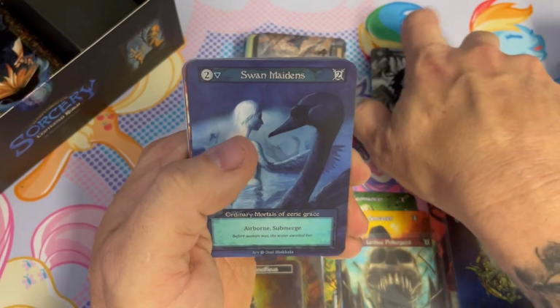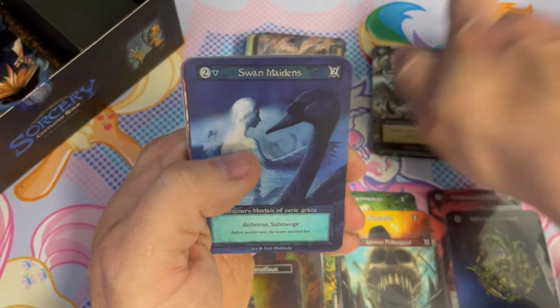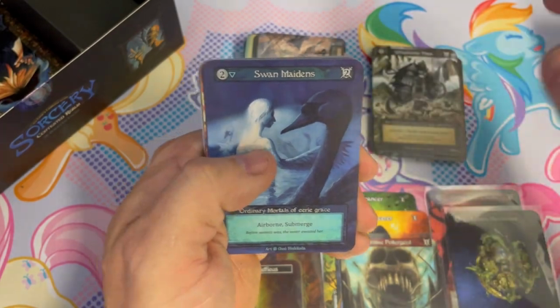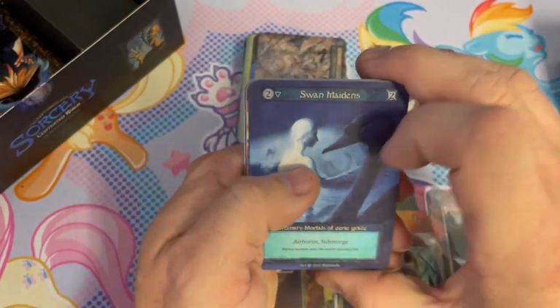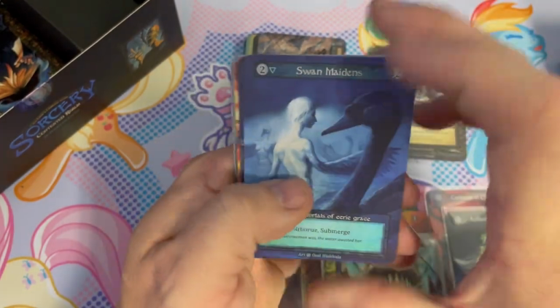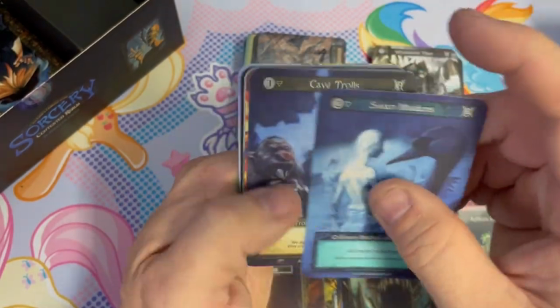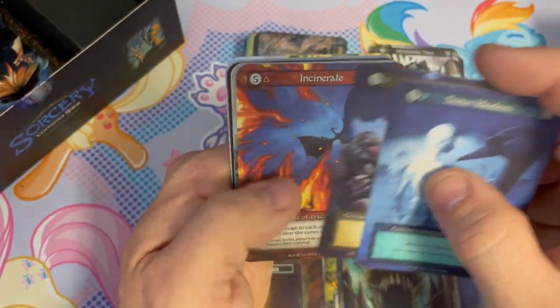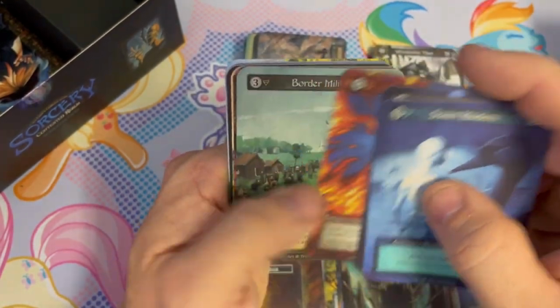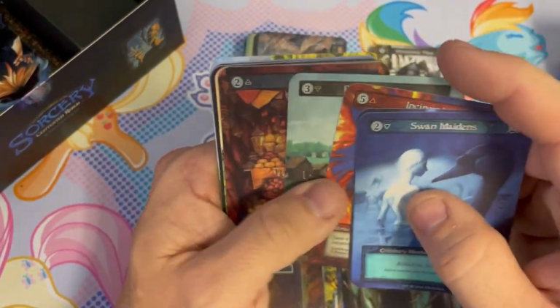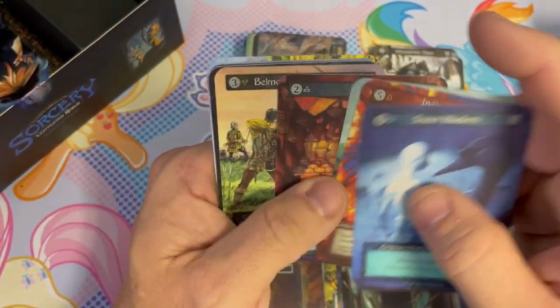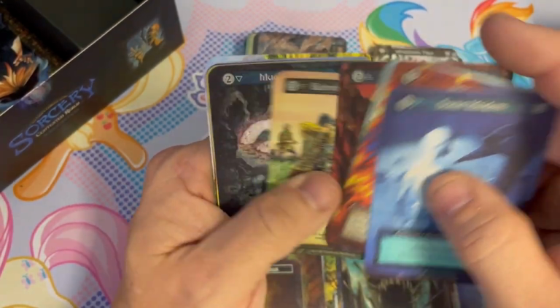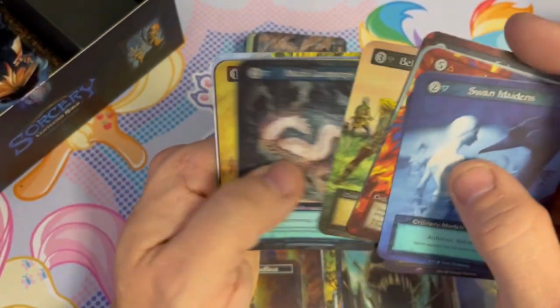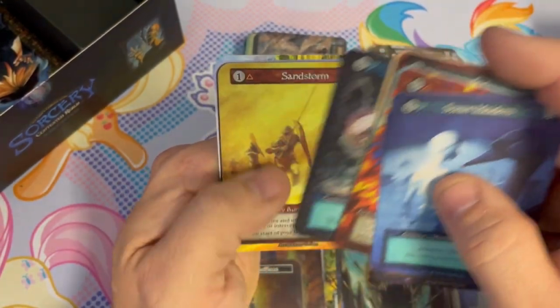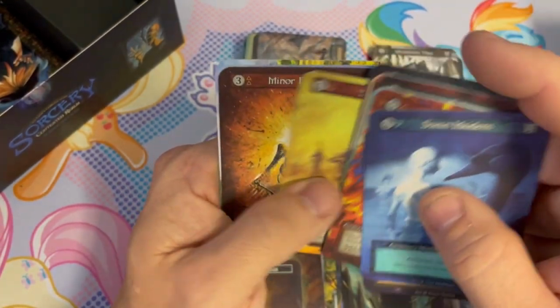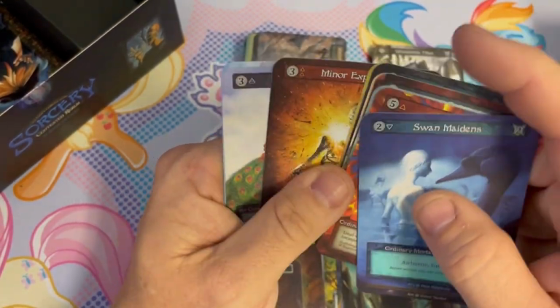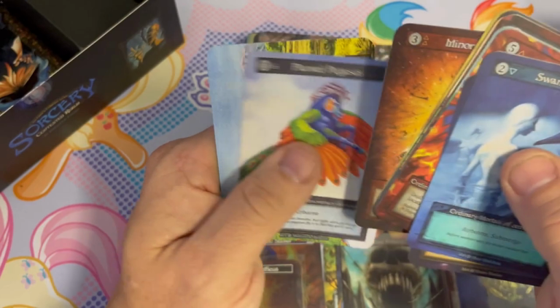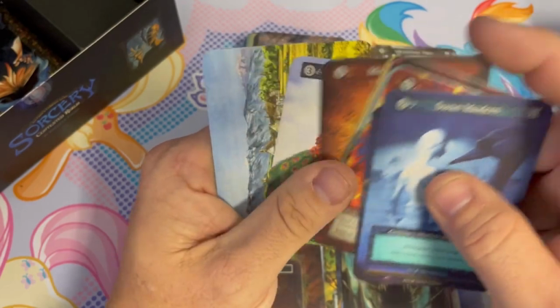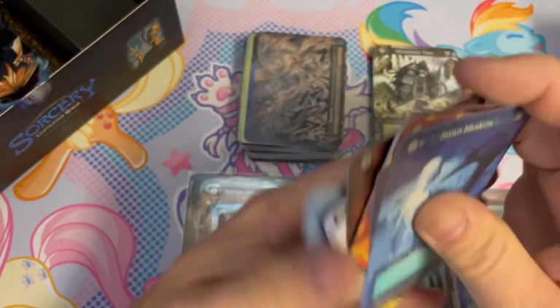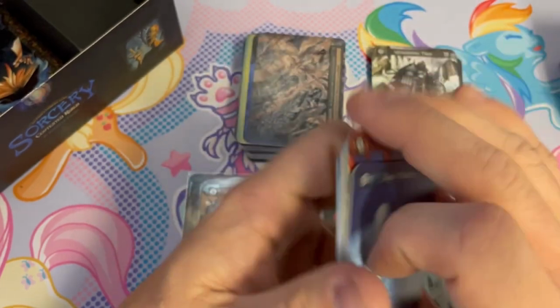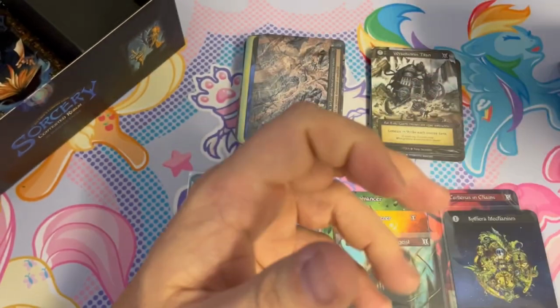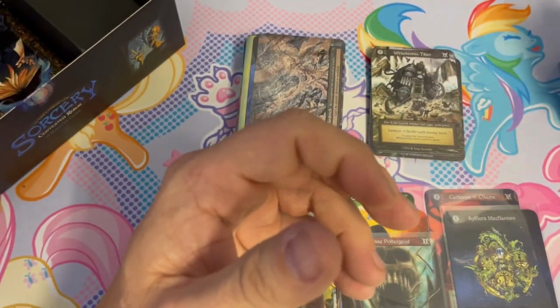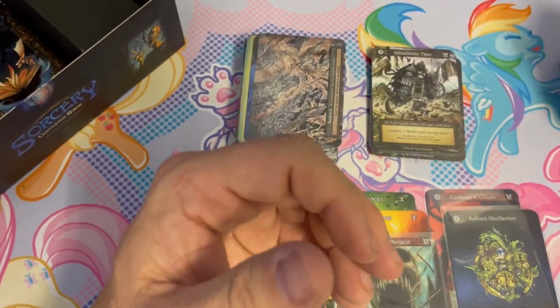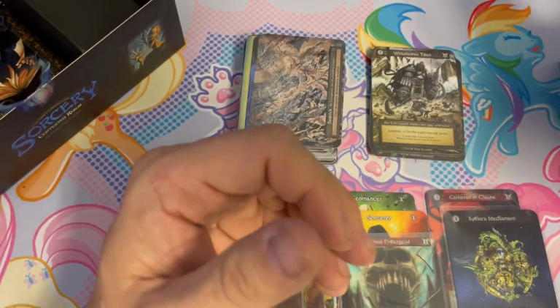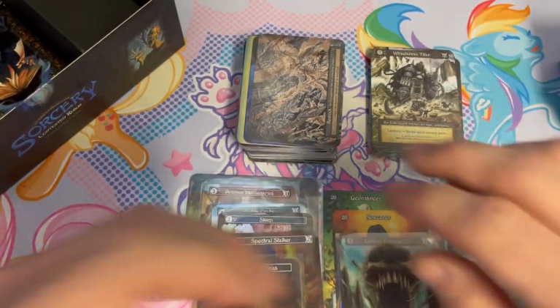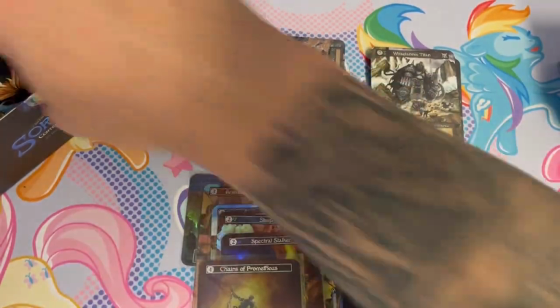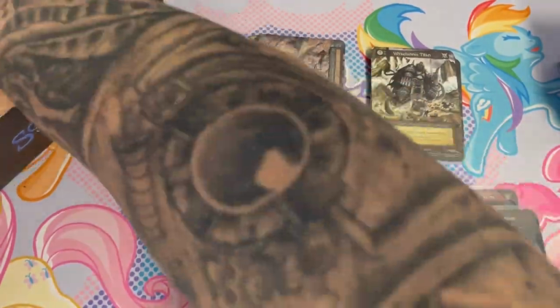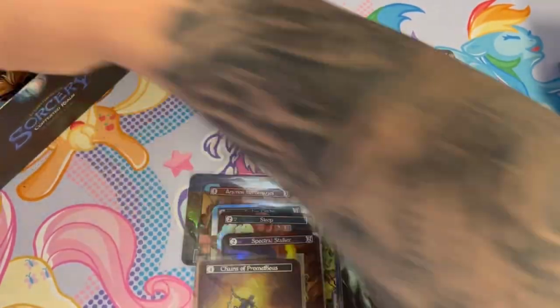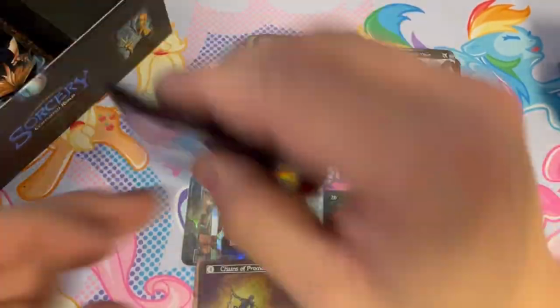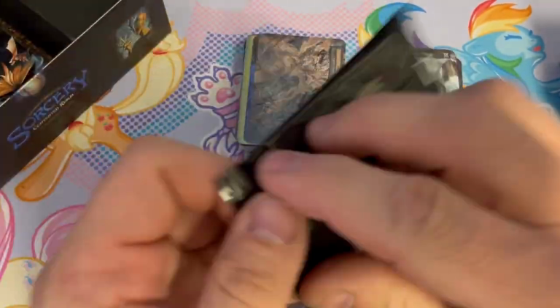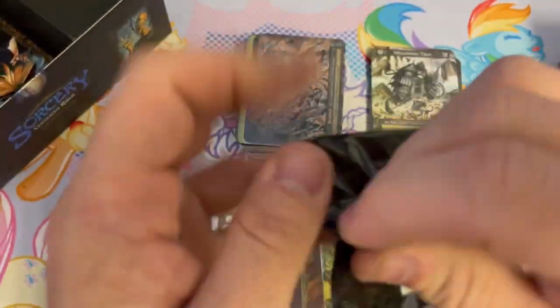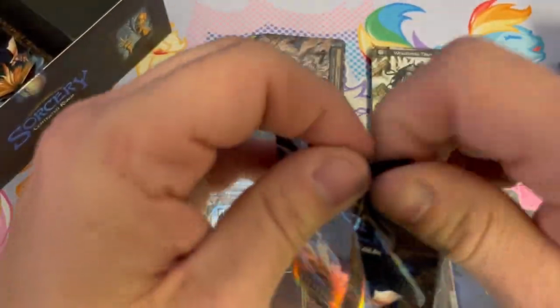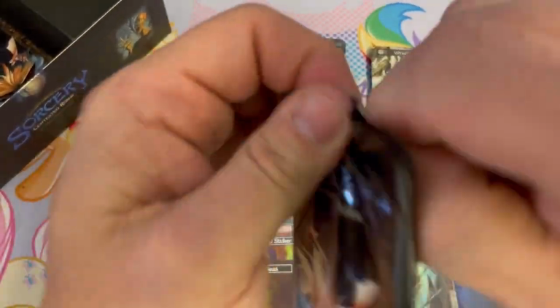Elite giant there. You know what this box needs? It needs more cowbell — and by cowbell I mean uniques.